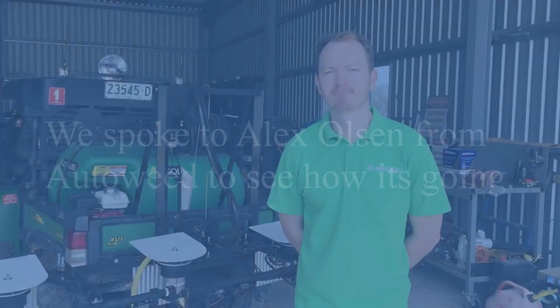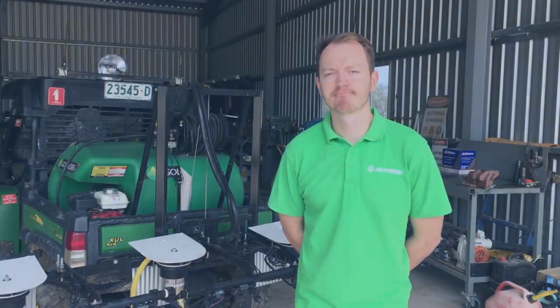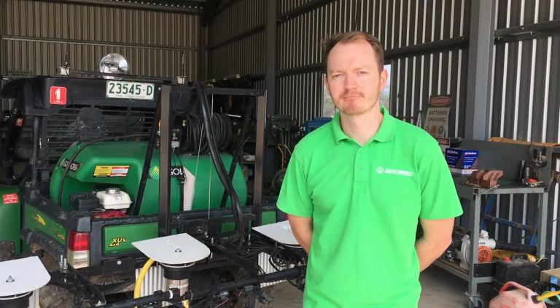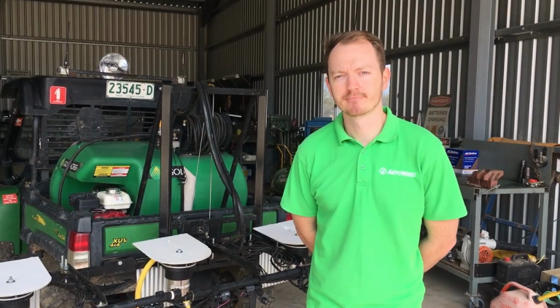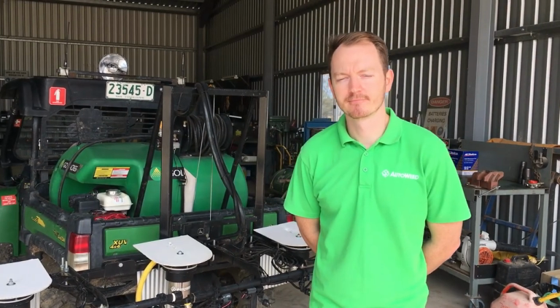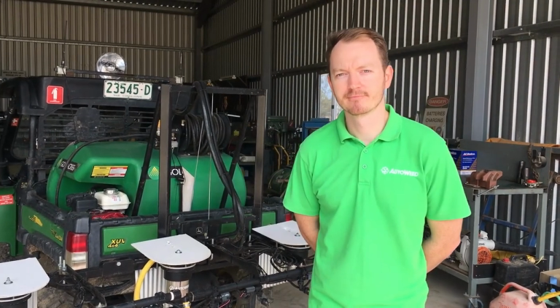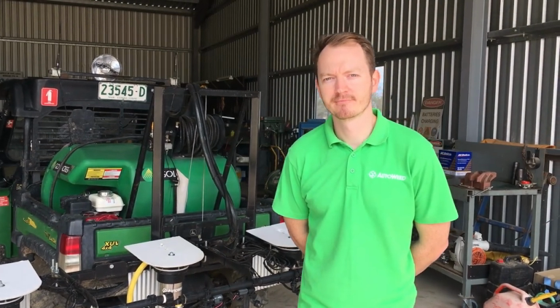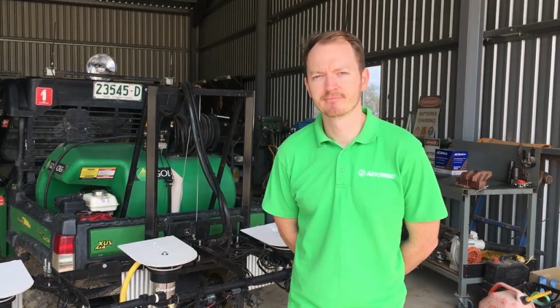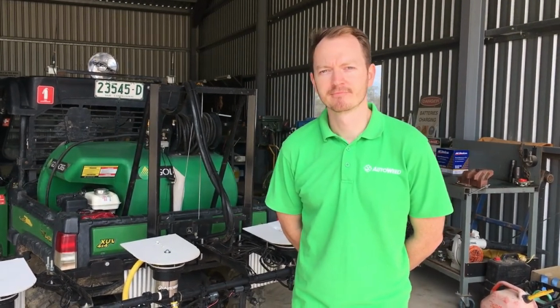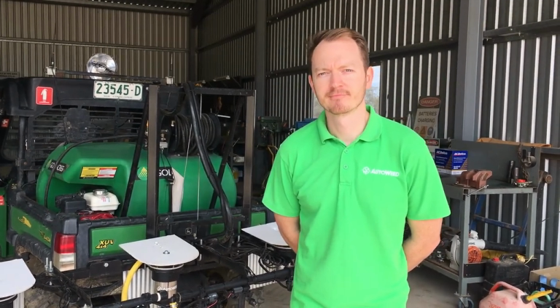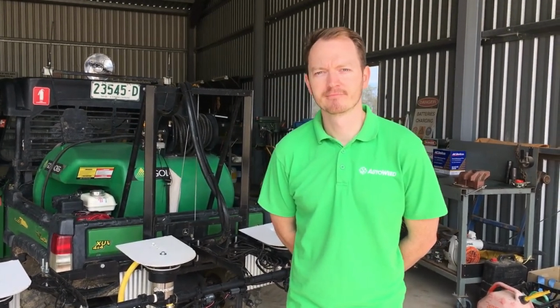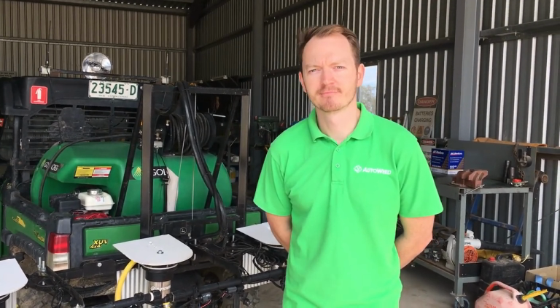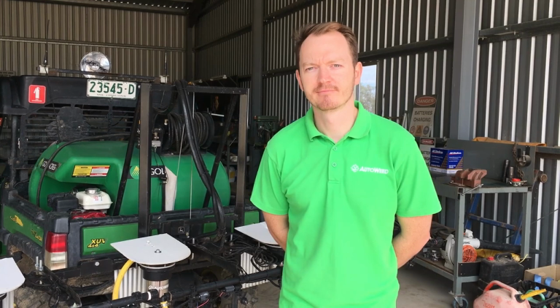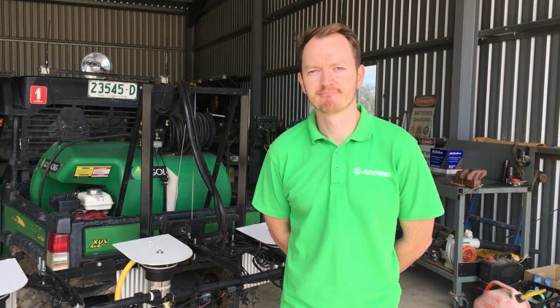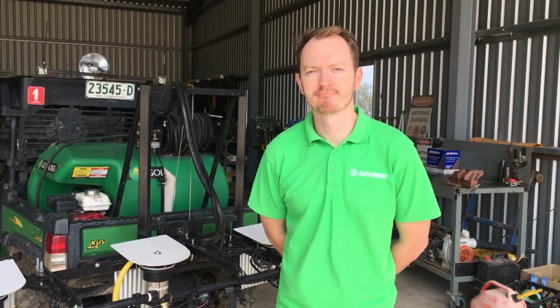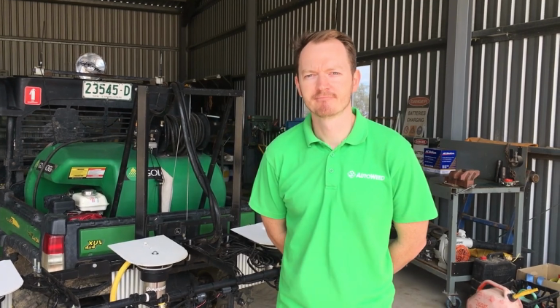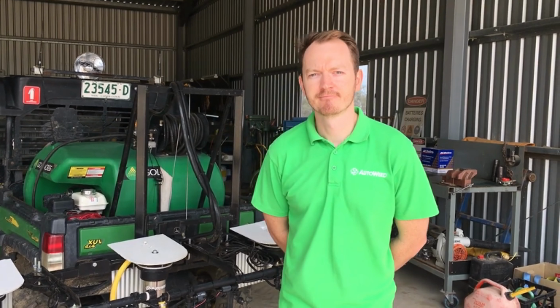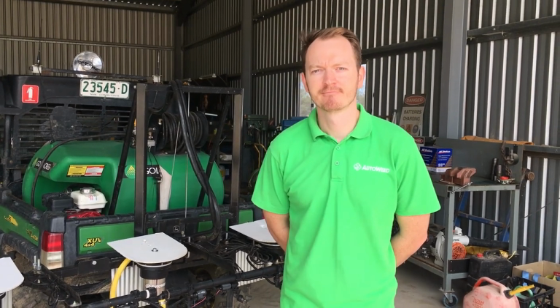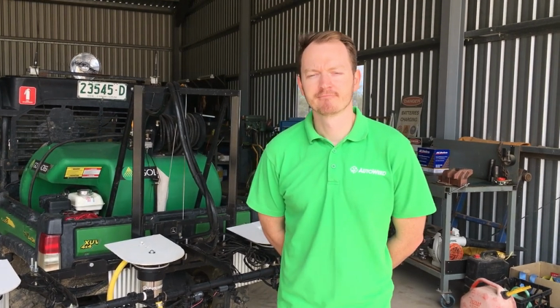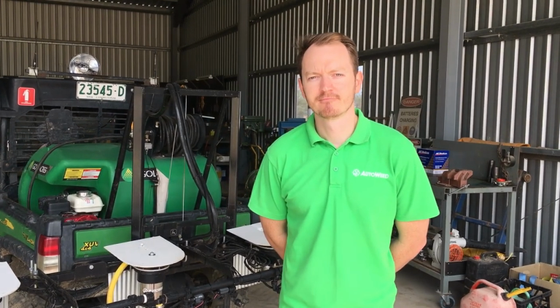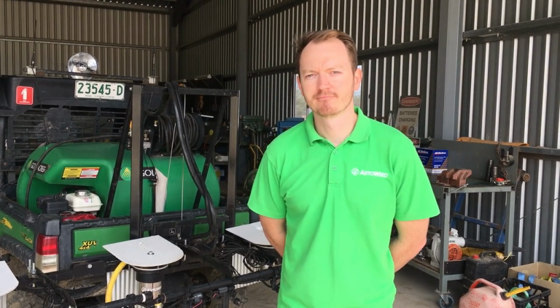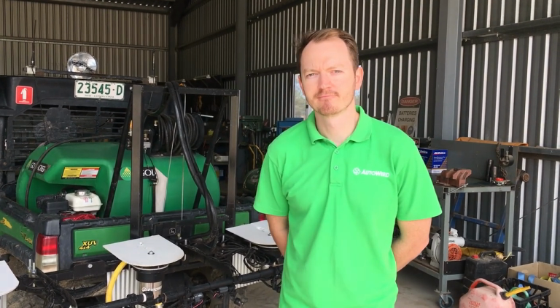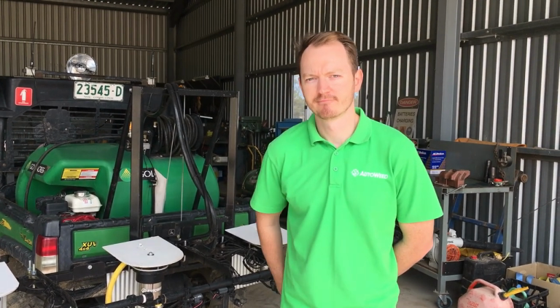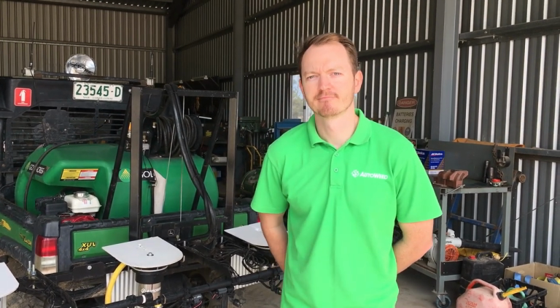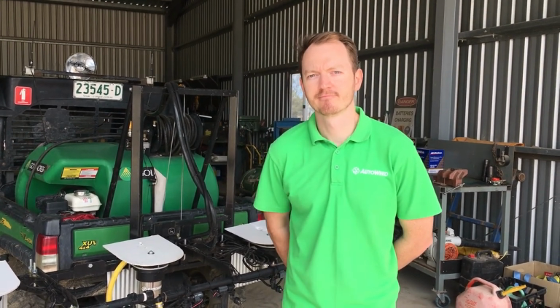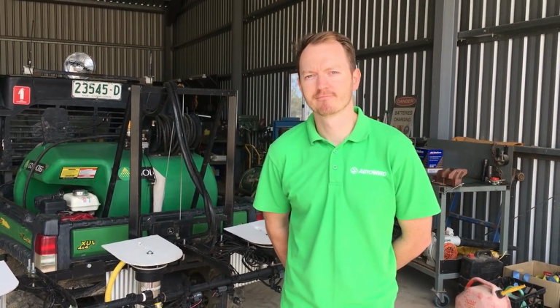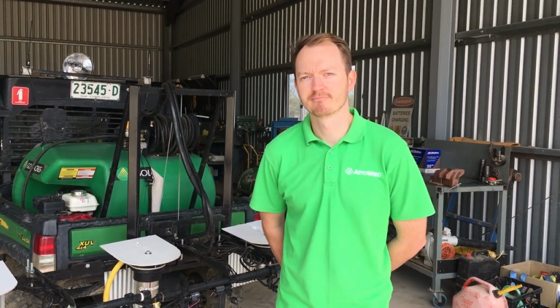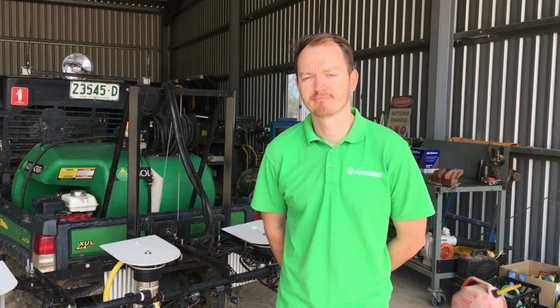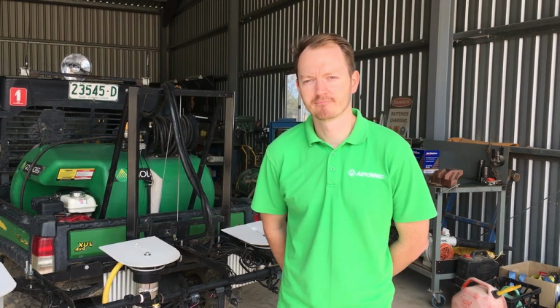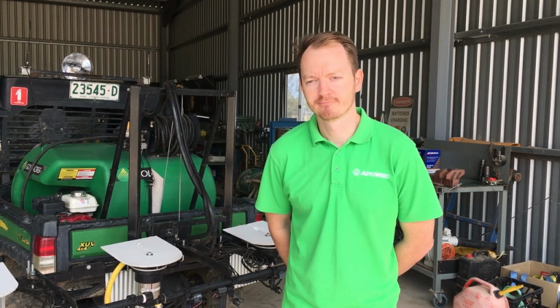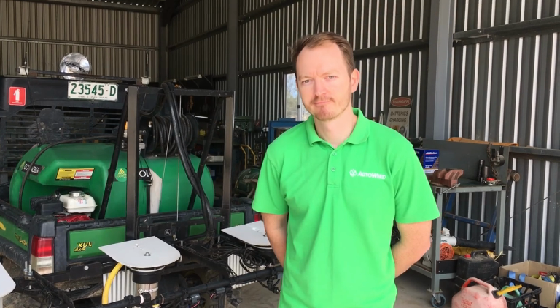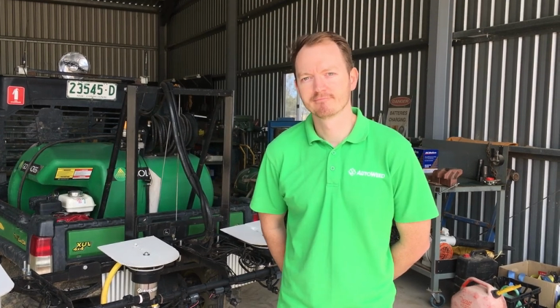I'm talking to Alex Olson from Auto Weed. He's down here at Gundawindi inspecting some trials he's done using his system of green-on-green spraying to control hericia in pasture.